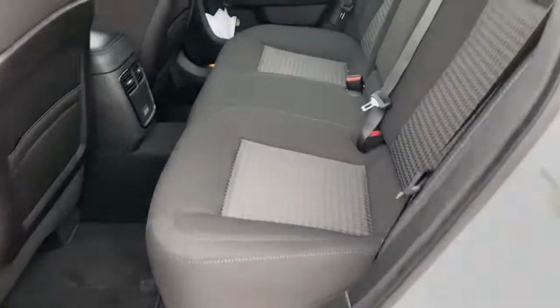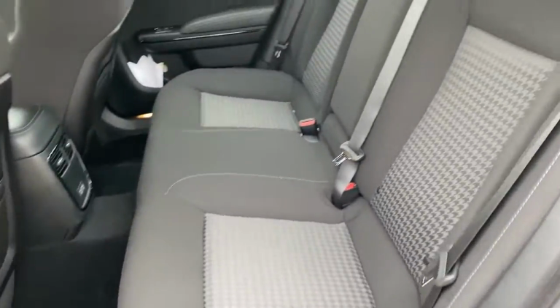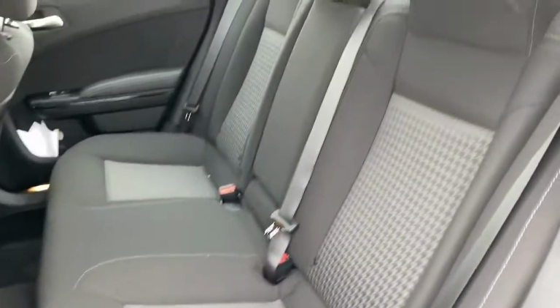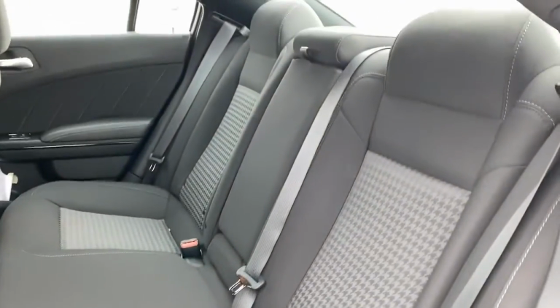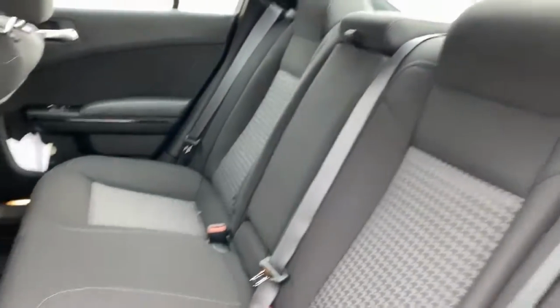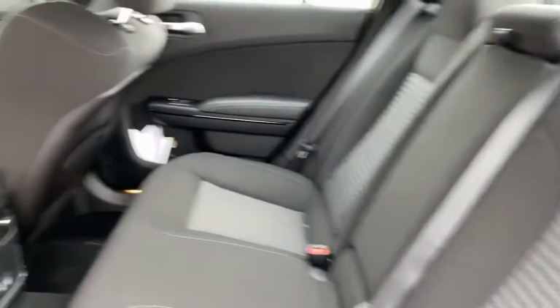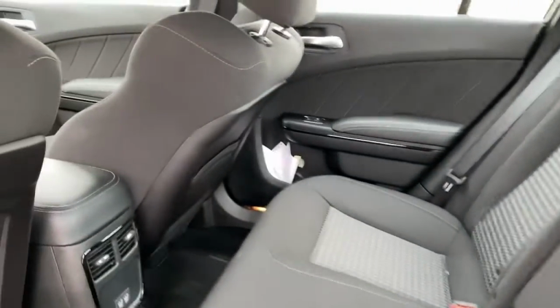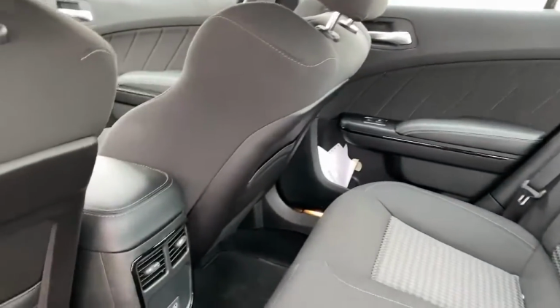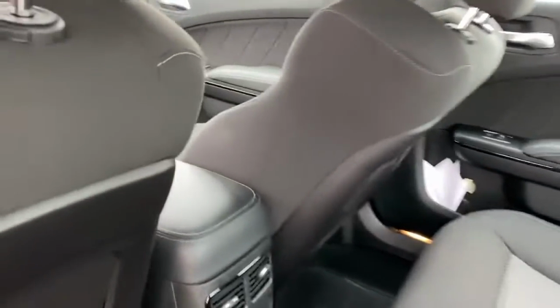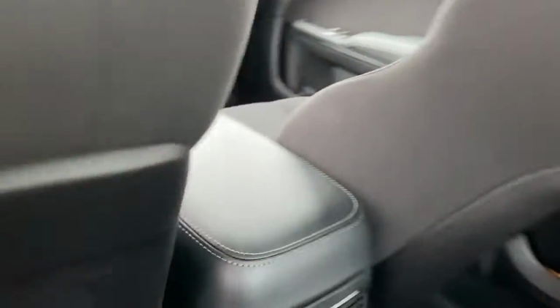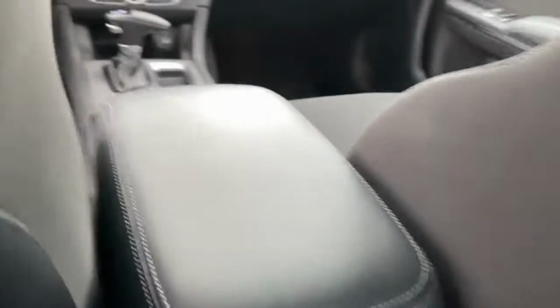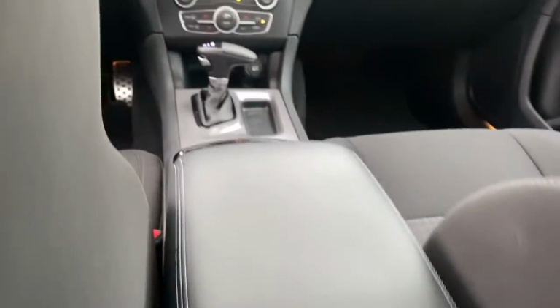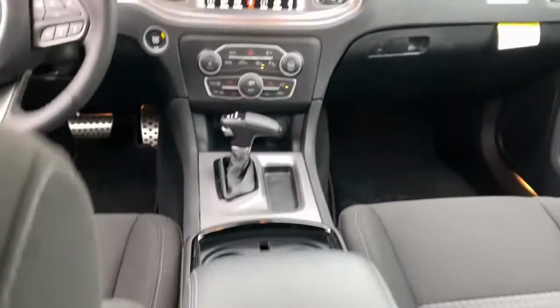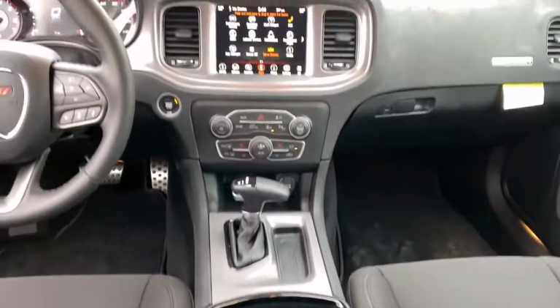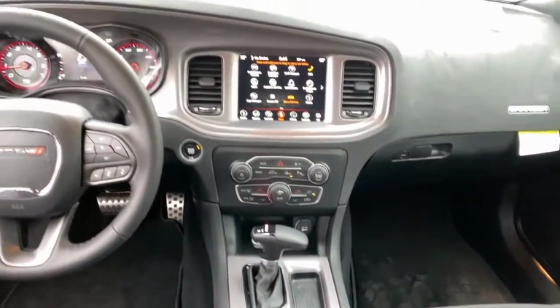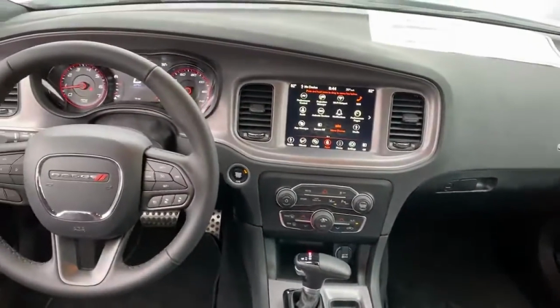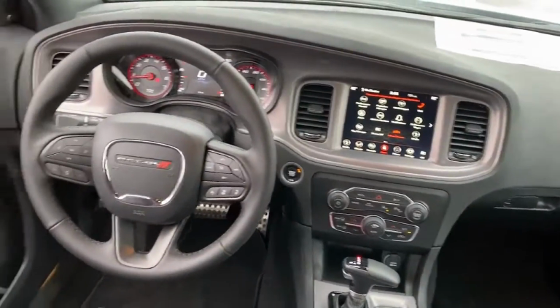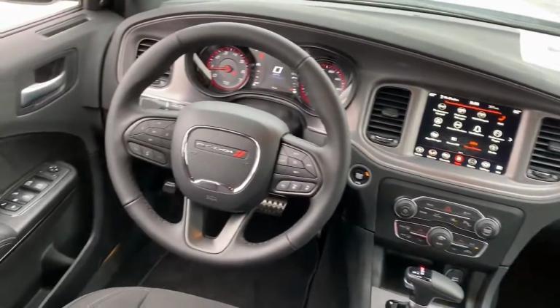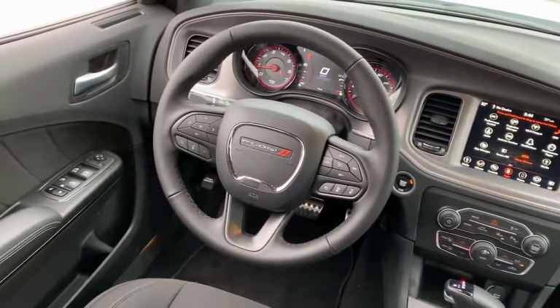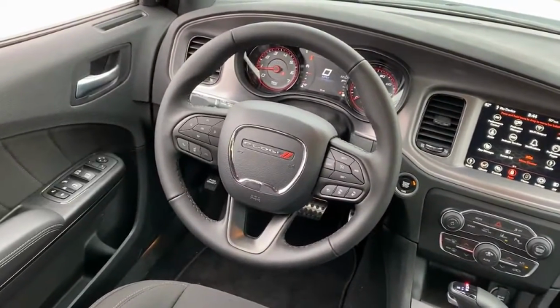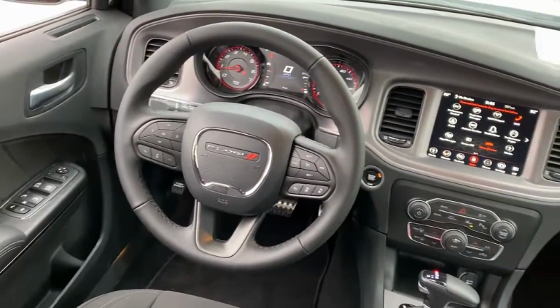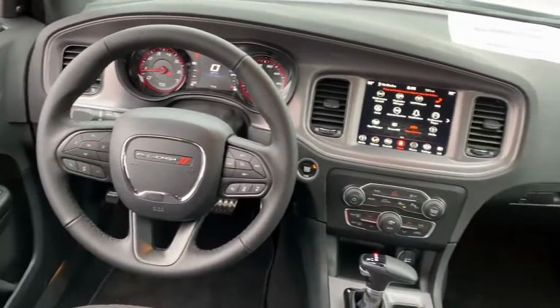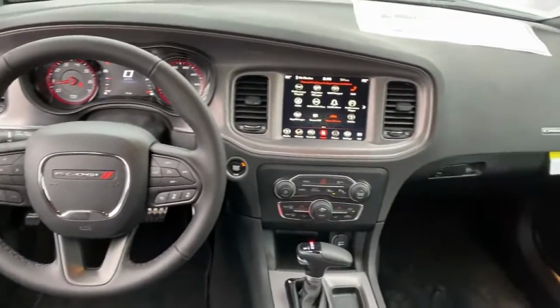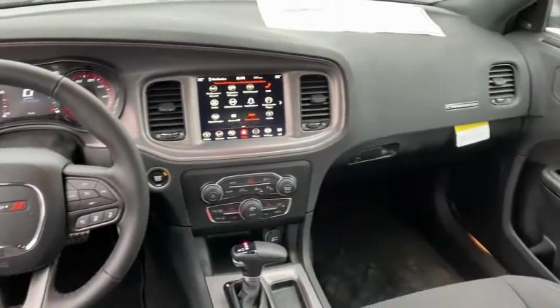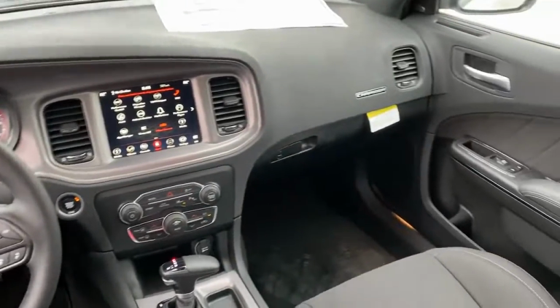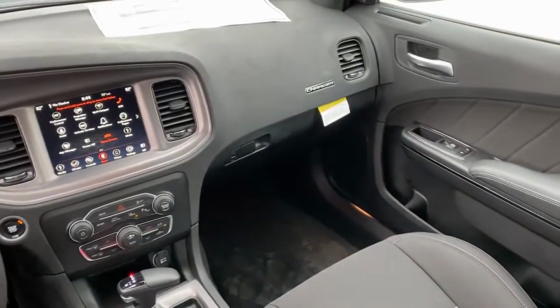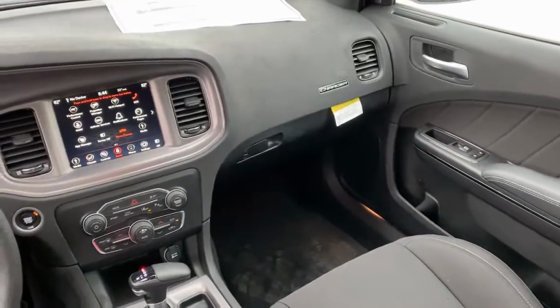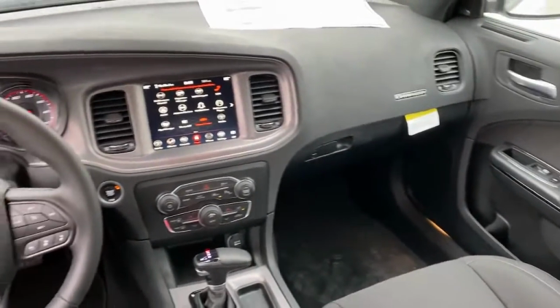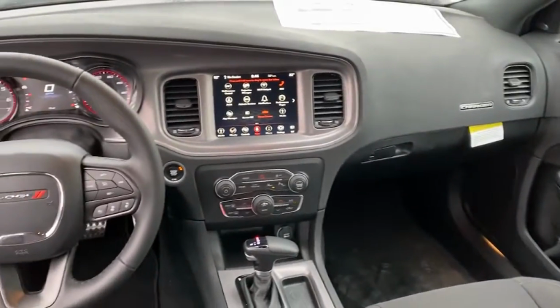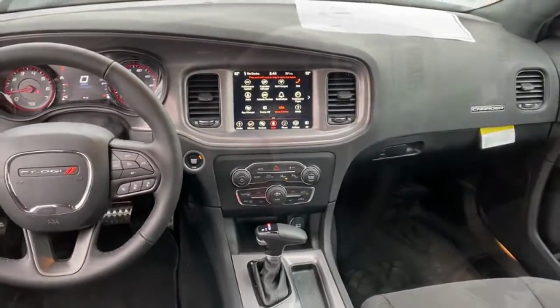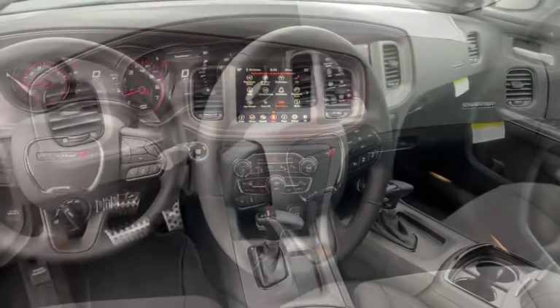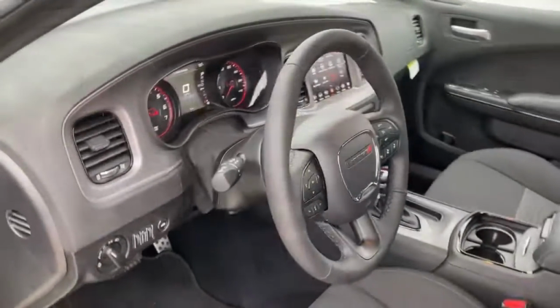Keyless entry, heated mirrors, lane keeping assist, adaptive cruise control, satellite radio, backup camera, aluminum wheels, alarm, power driver seat, electronic stability control.